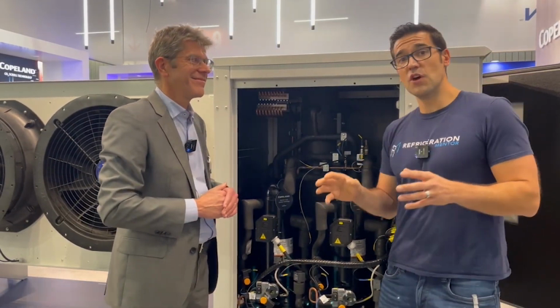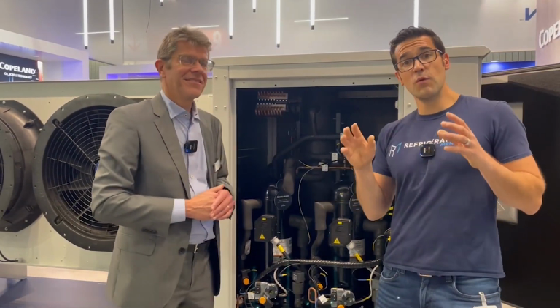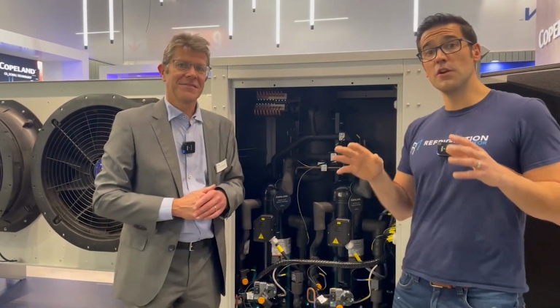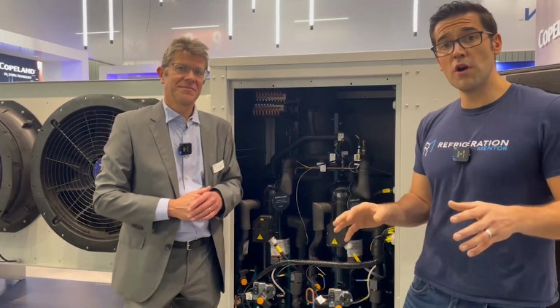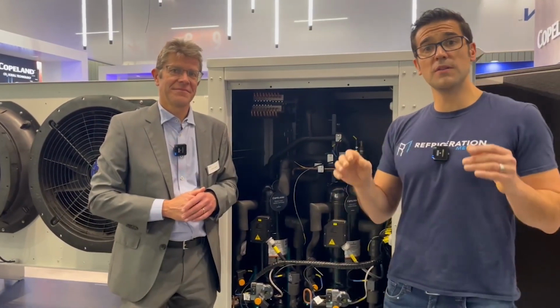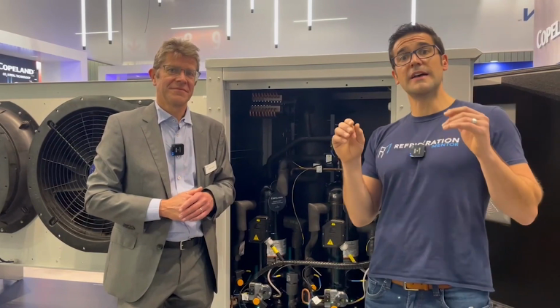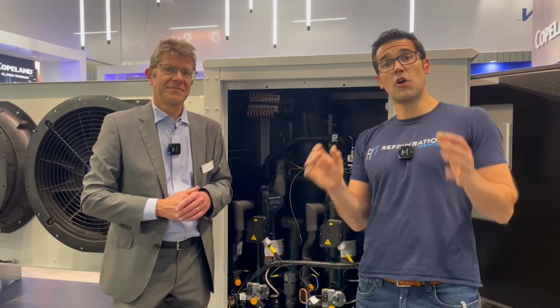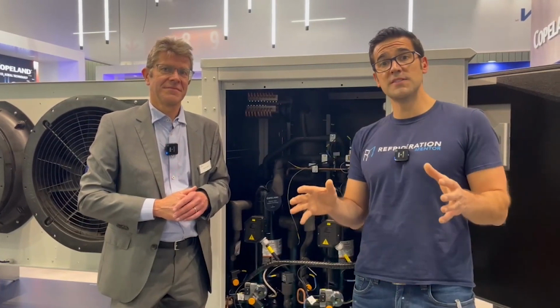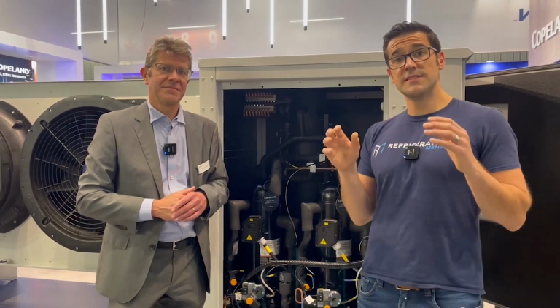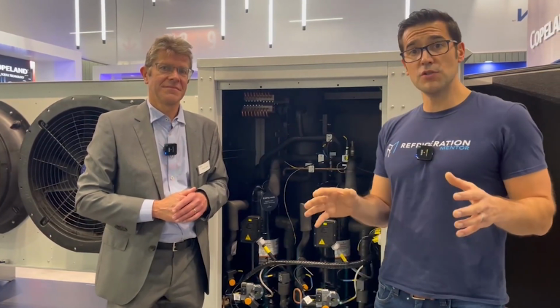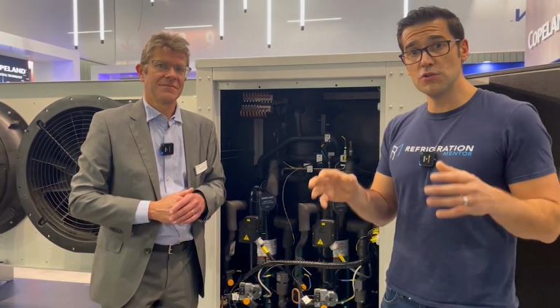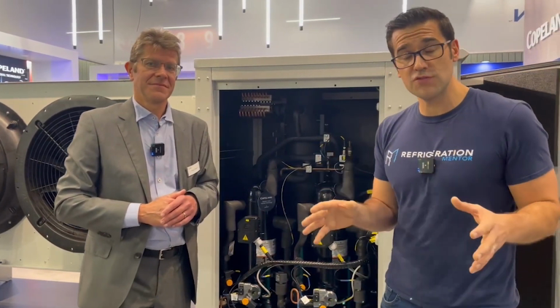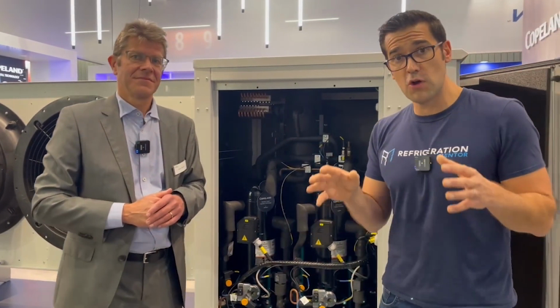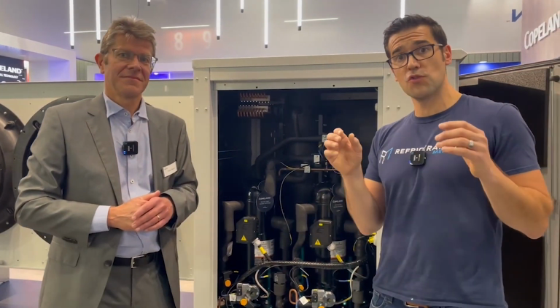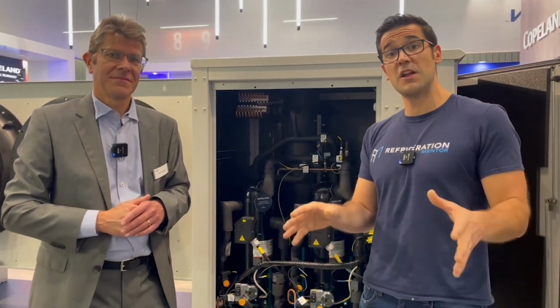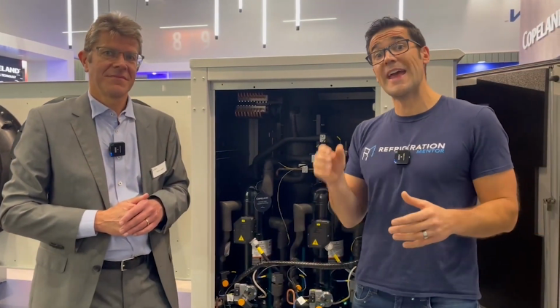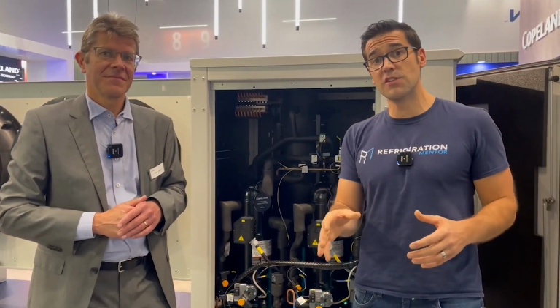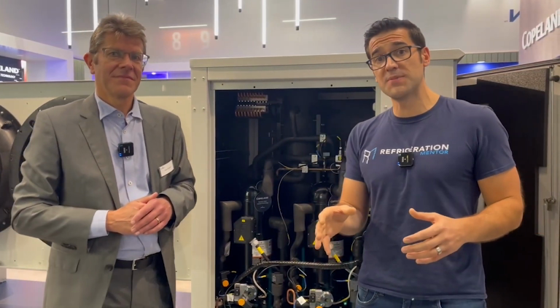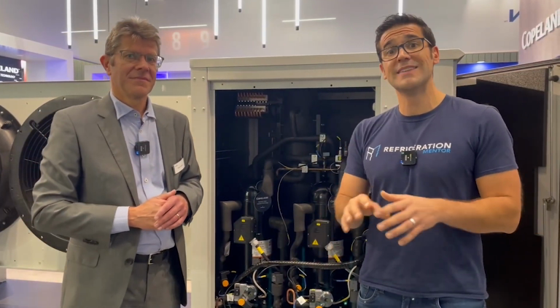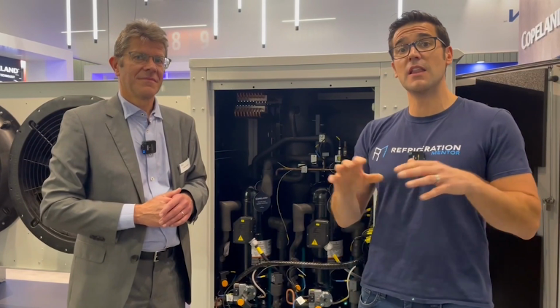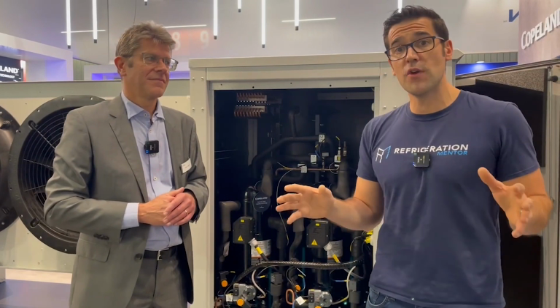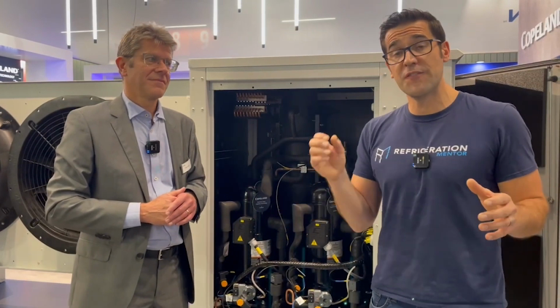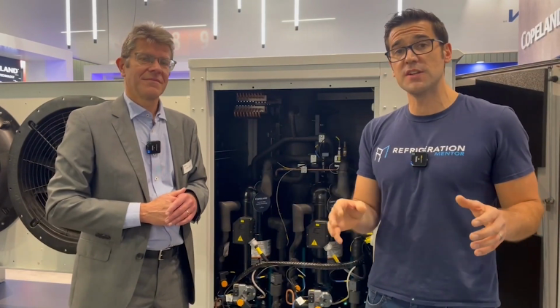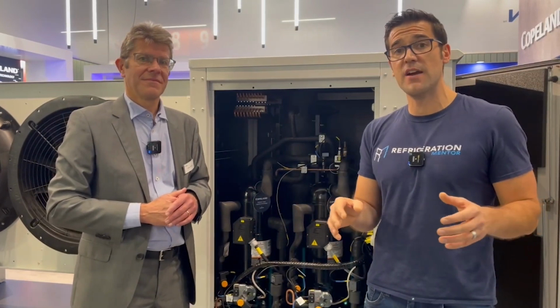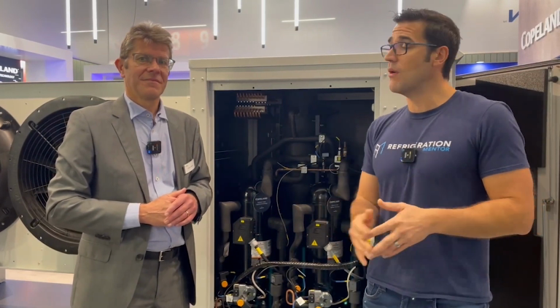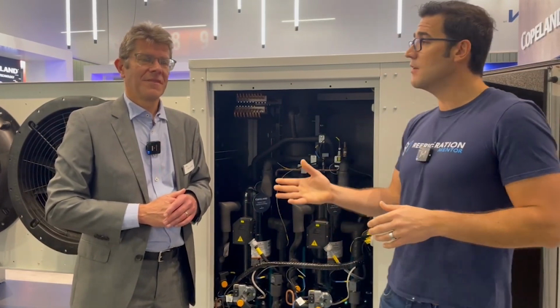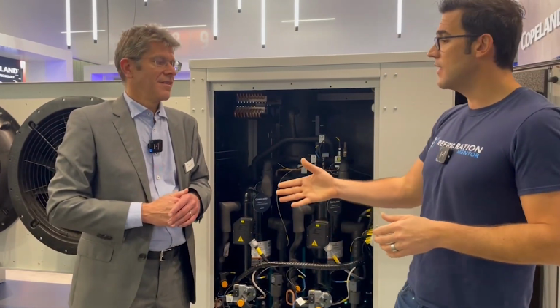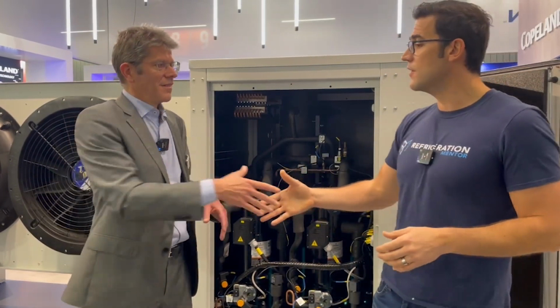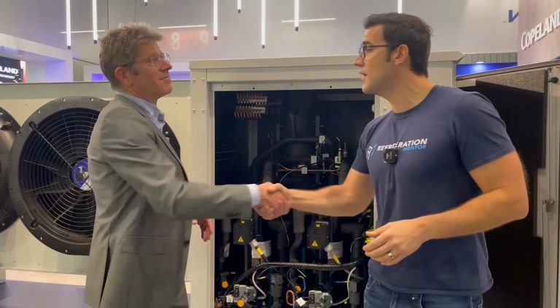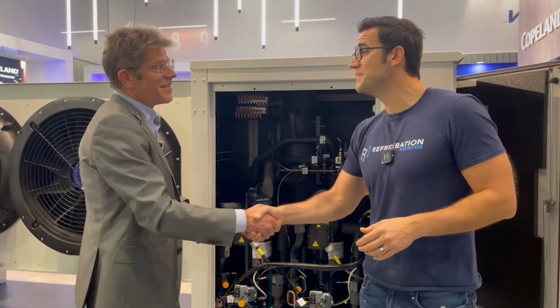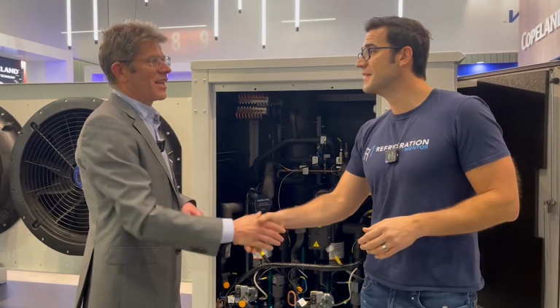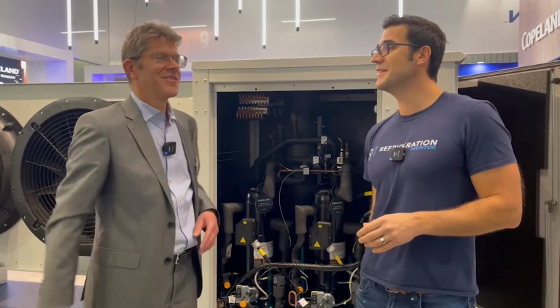I love this. So if you want to learn more about Copeland's CO2 transcritical scroll technology, head out to their website — they've got a lot of great information there. I want to thank you, Olivier, for your time. Thank you so much.